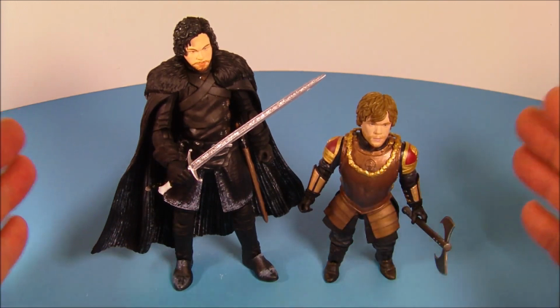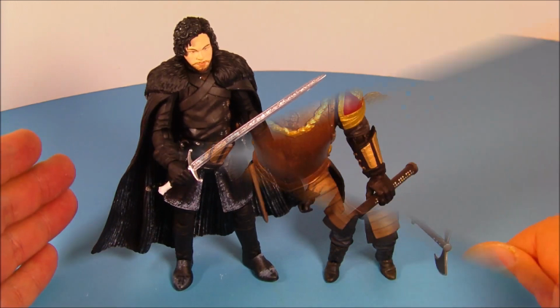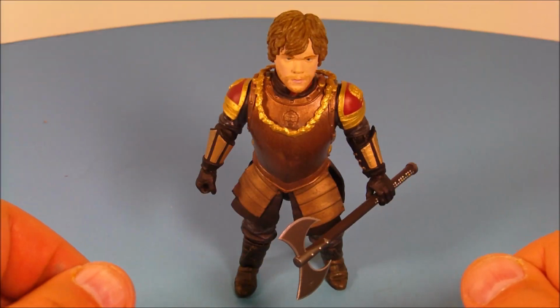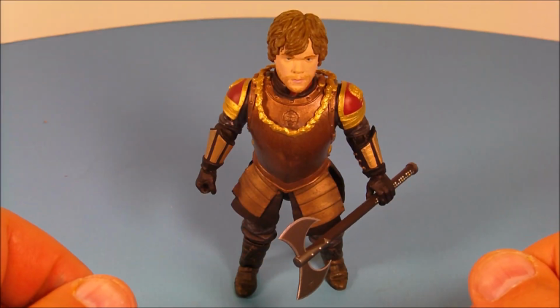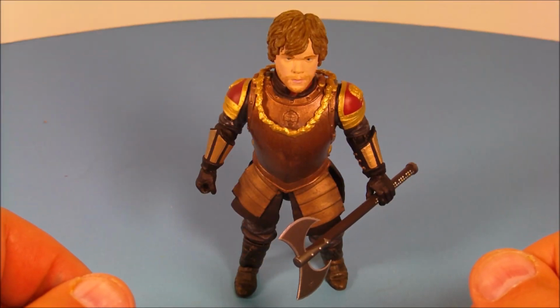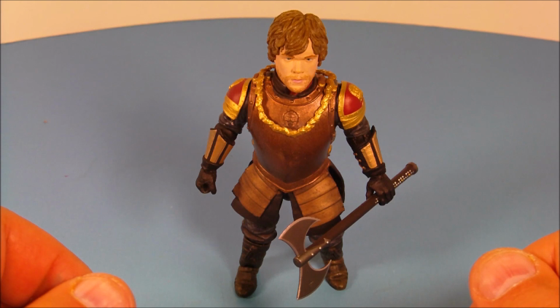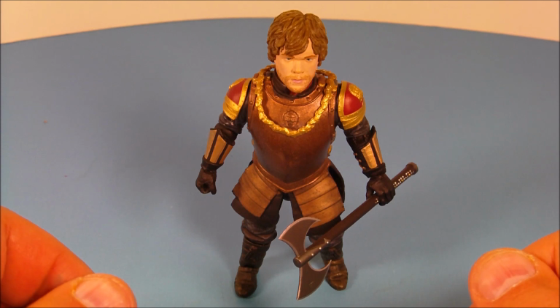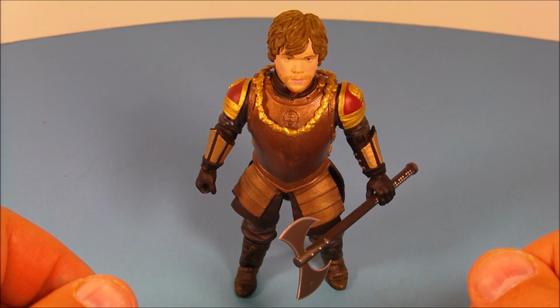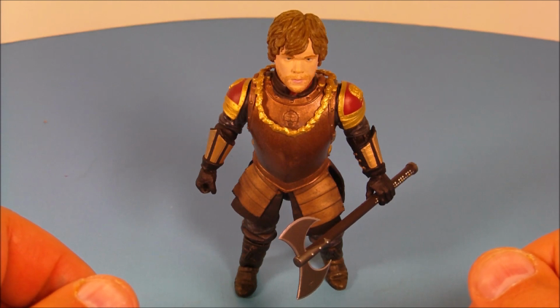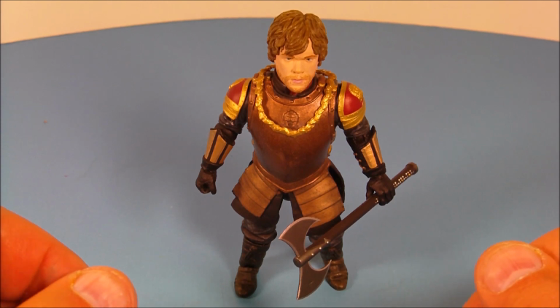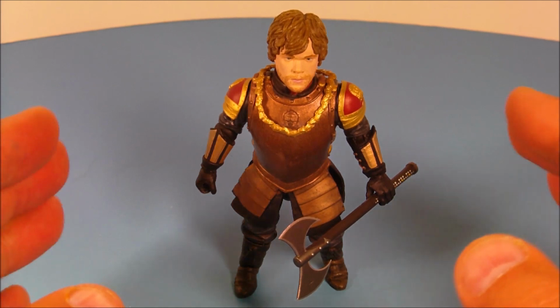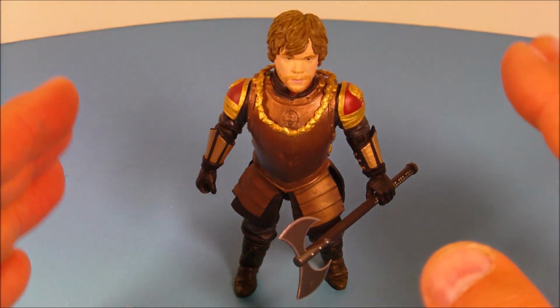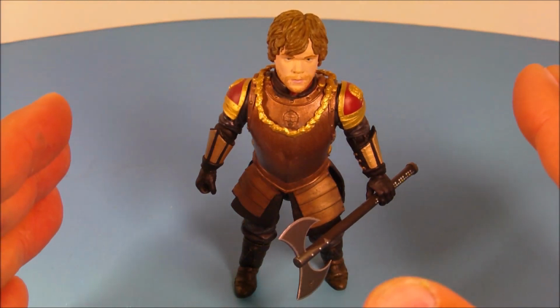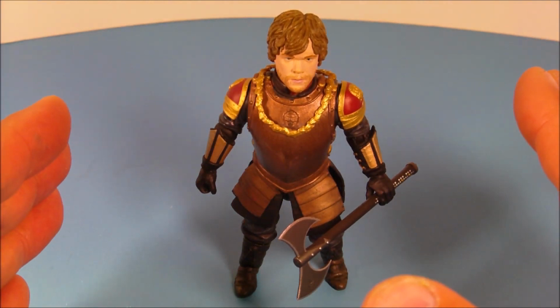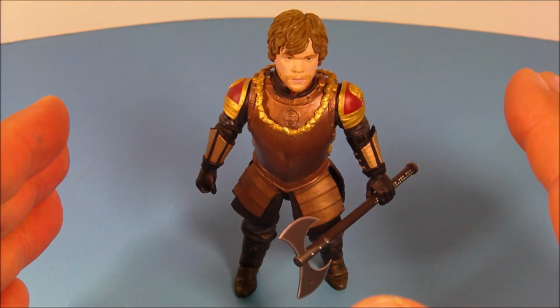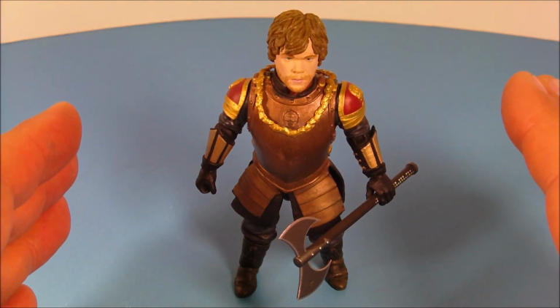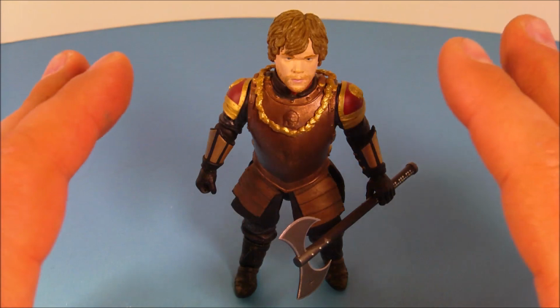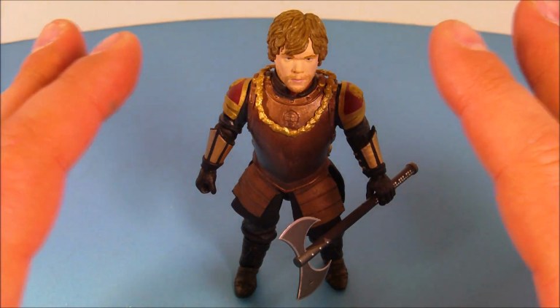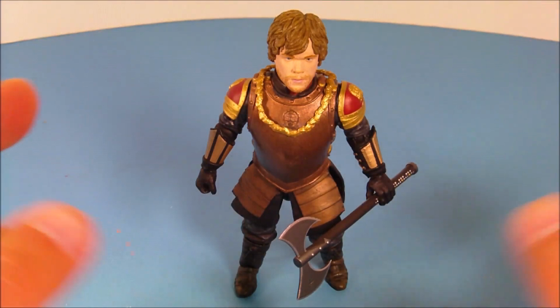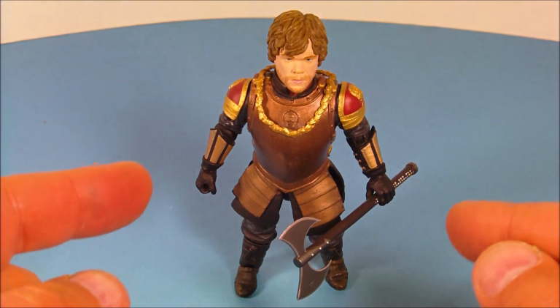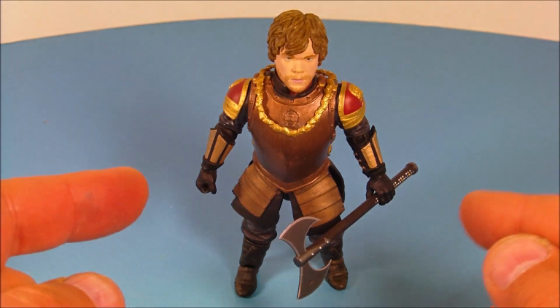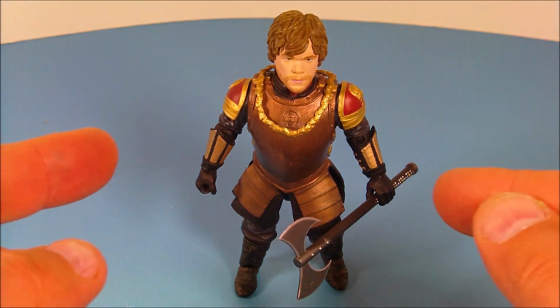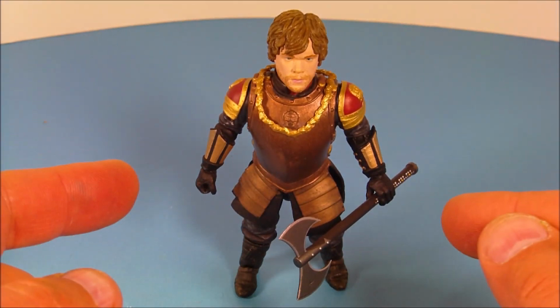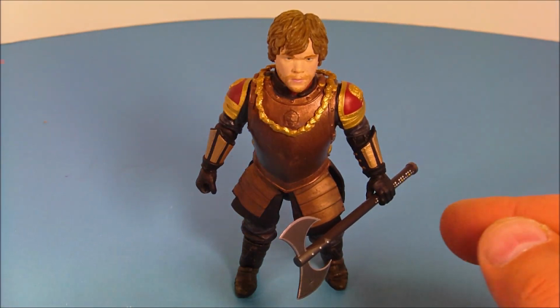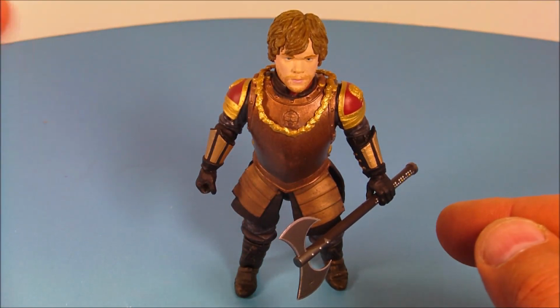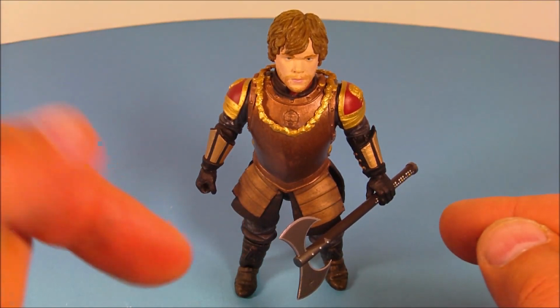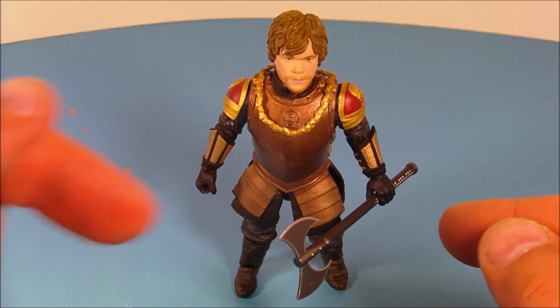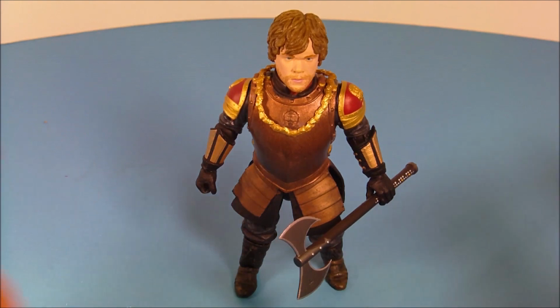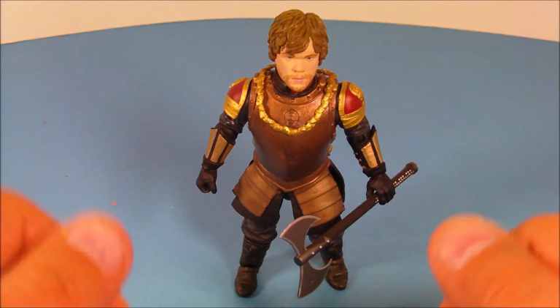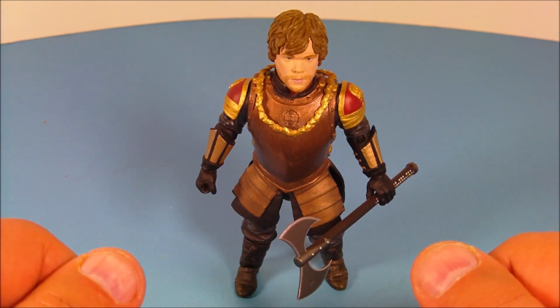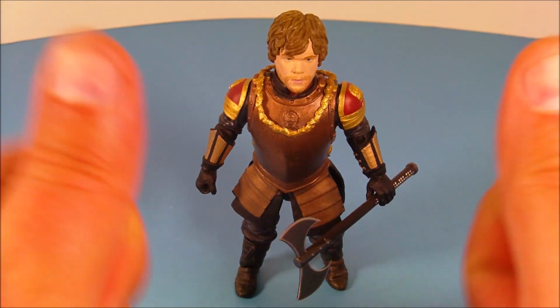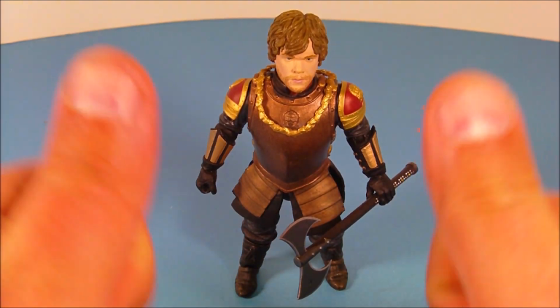There you have it everybody — Game of Thrones Legacy Collection by Funko, Series 1, number 2, Tyrion Lannister. Boy, this guy looks great. If you're looking for this guy, check out Big Bad Toy Store — click the link below, they'll treat you right. Thanks for watching, everybody. Take care, see you next time.